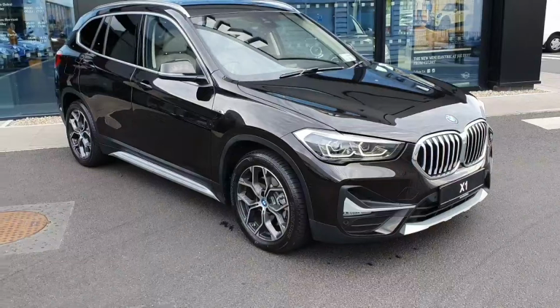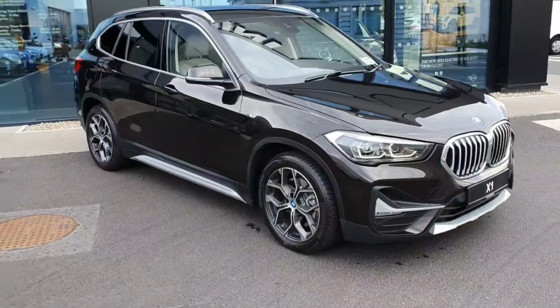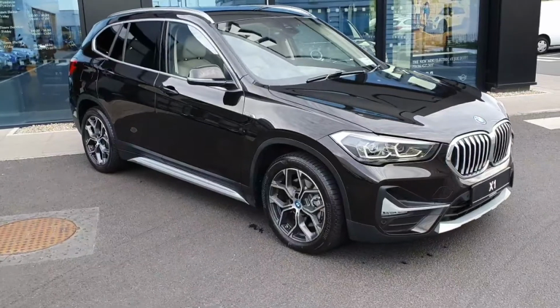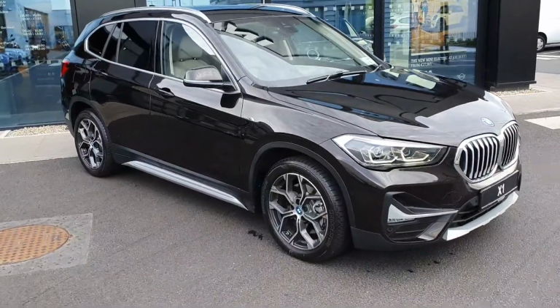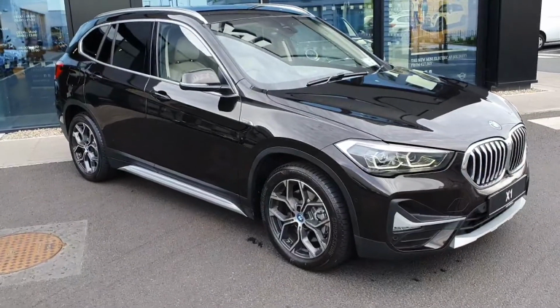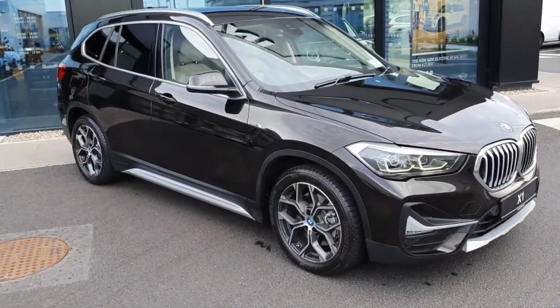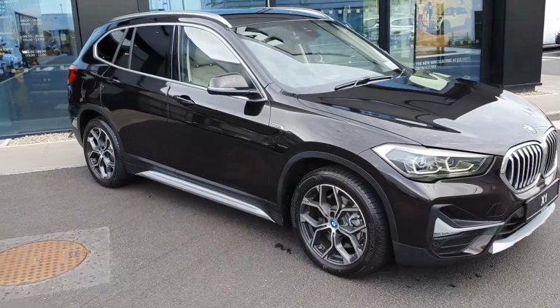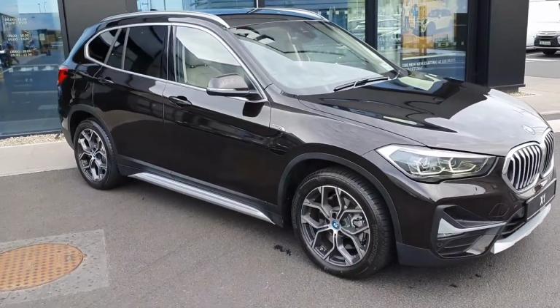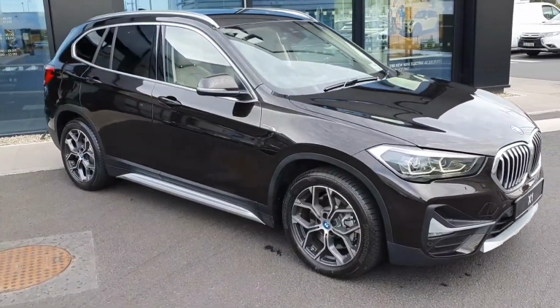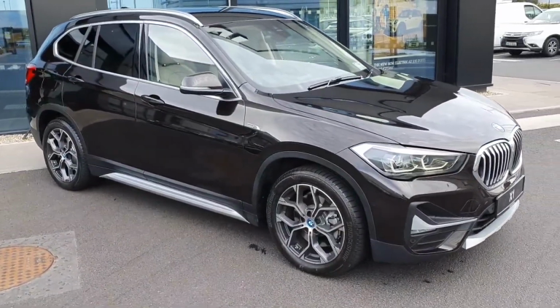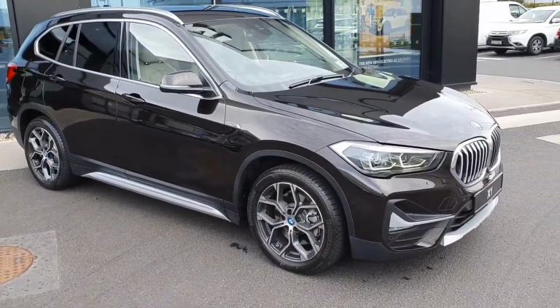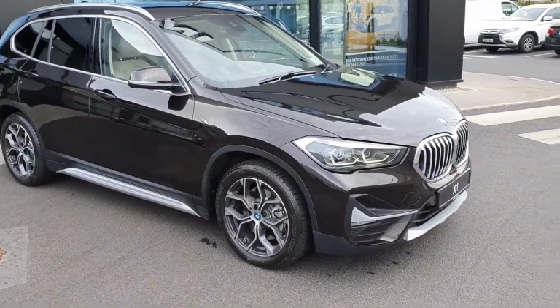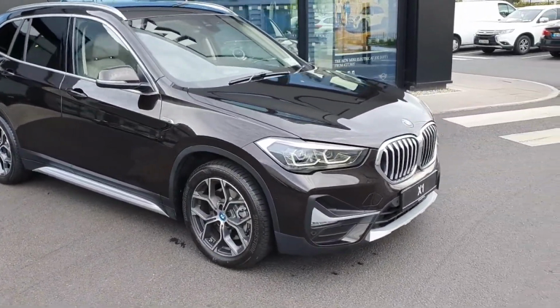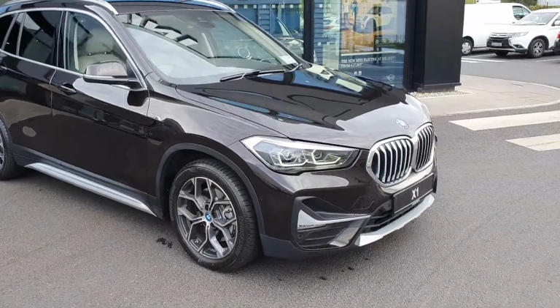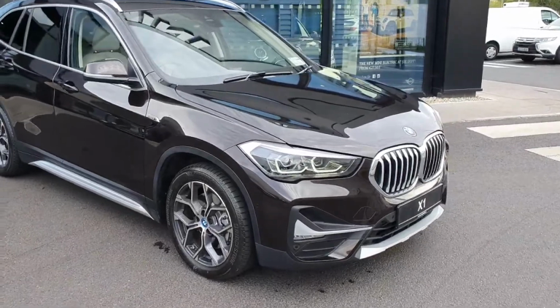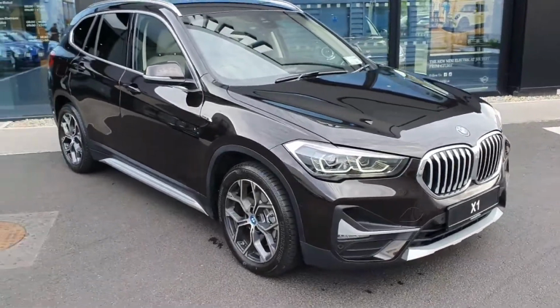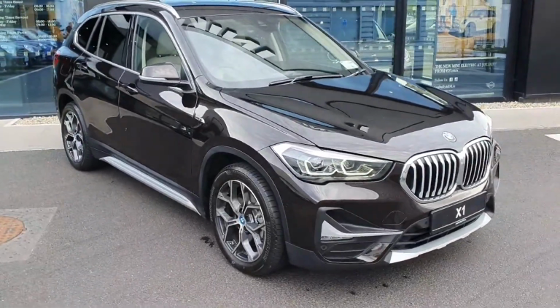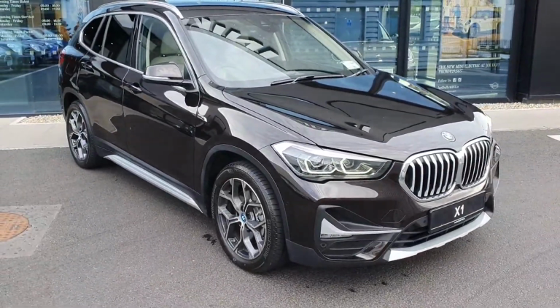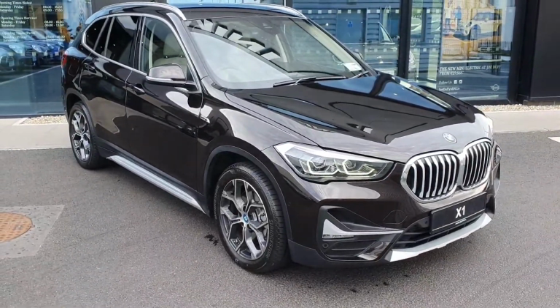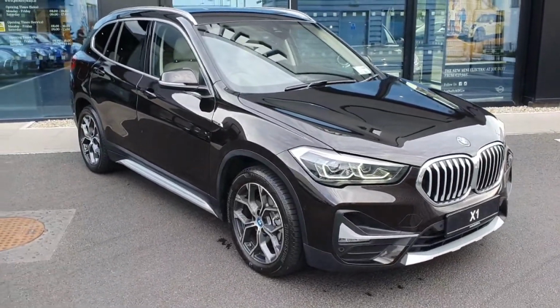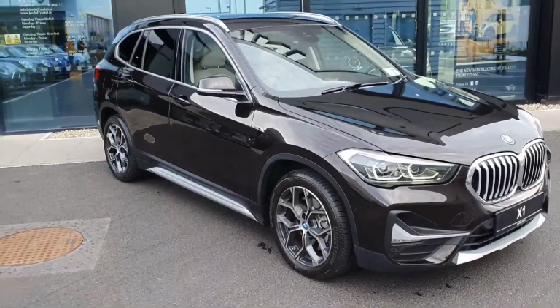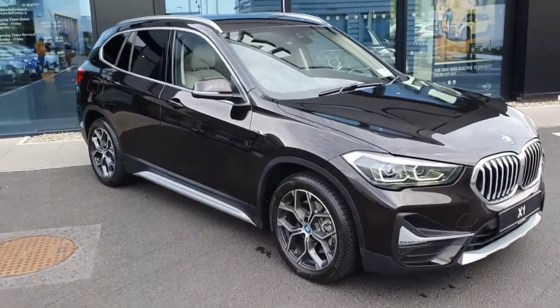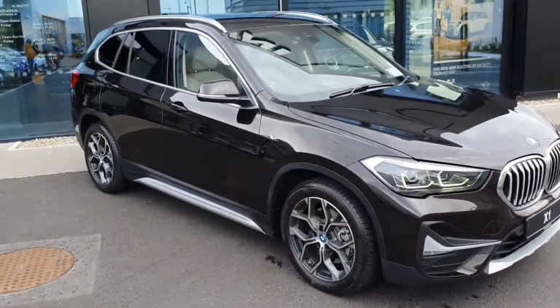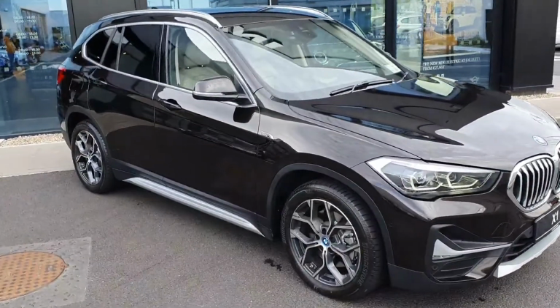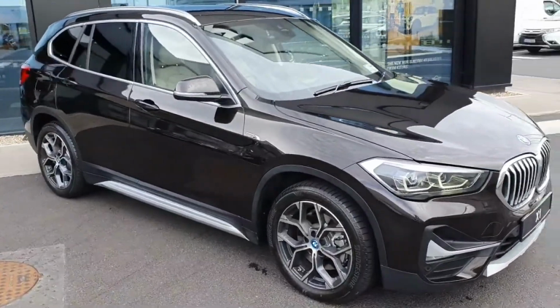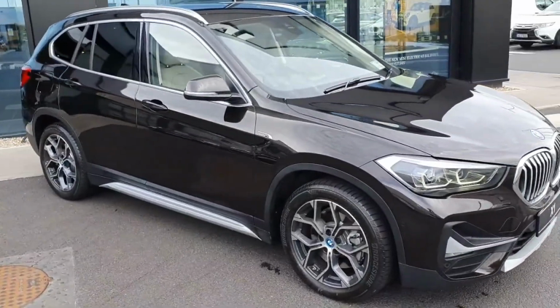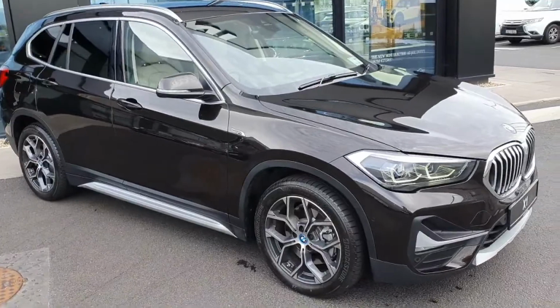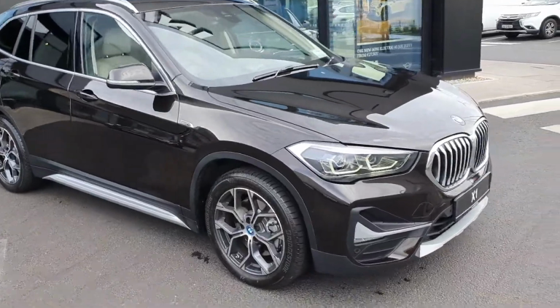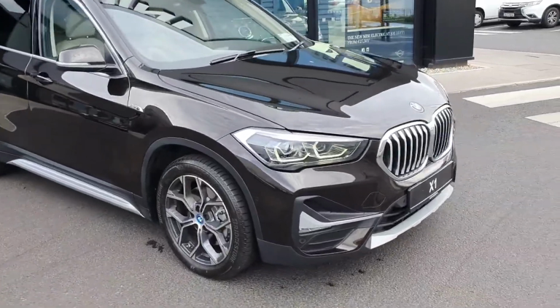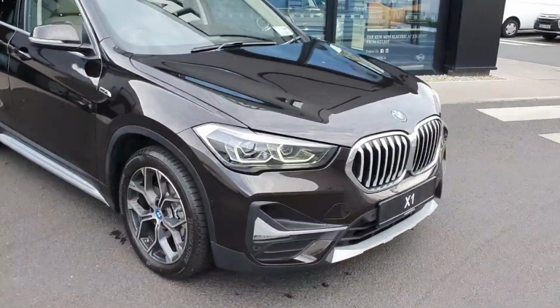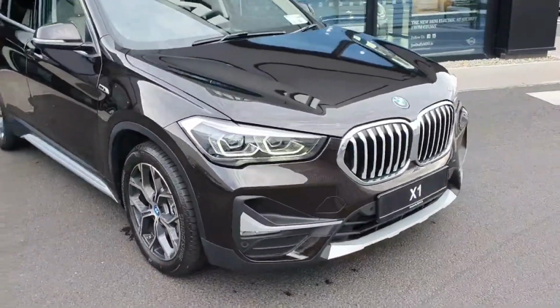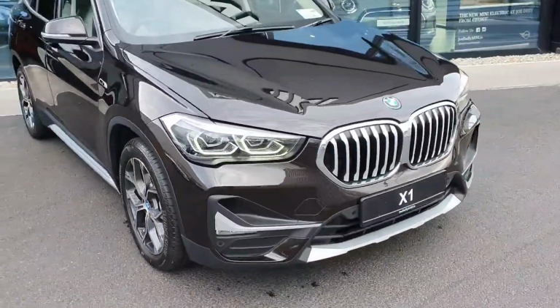Hey everyone, Callum here from Jollipy Charlestown. Today I'm going to show you the BMW 2022 X1 X-Drive 25E, finished in sparkling brown — a really, really nice colour.